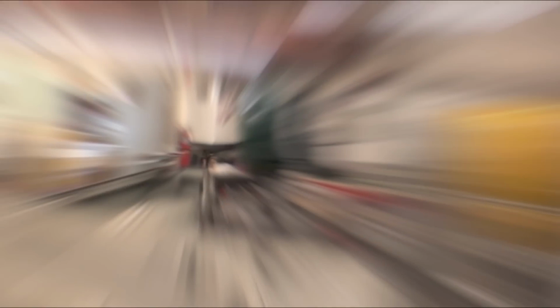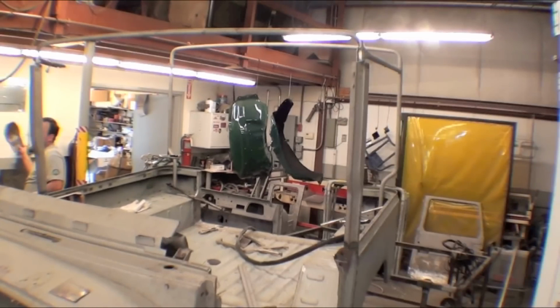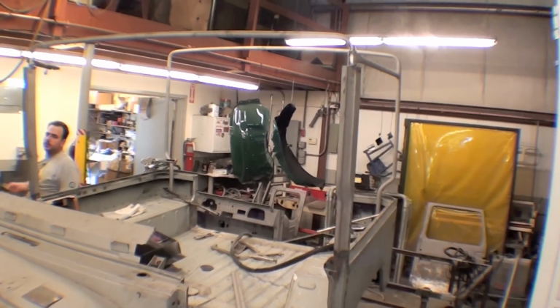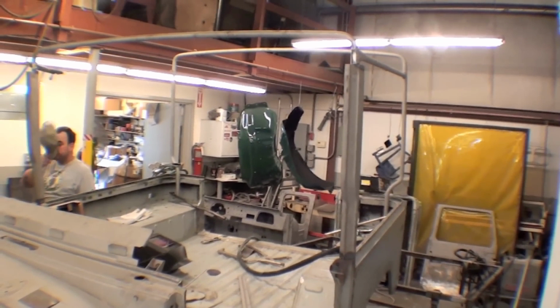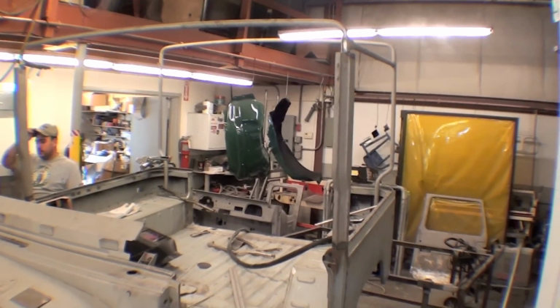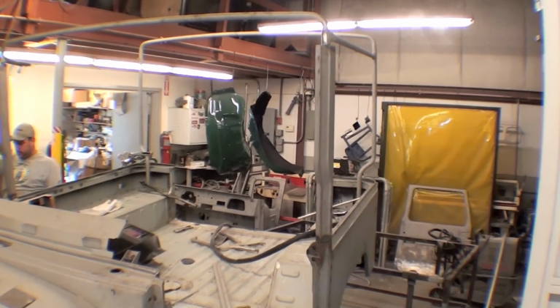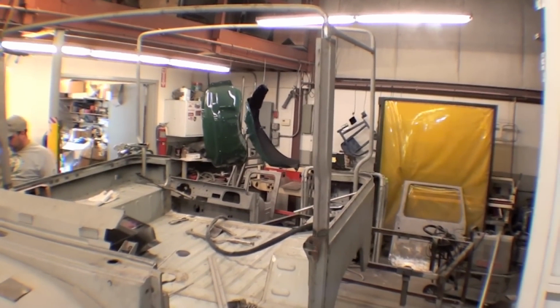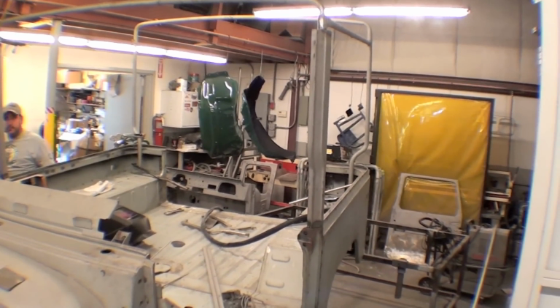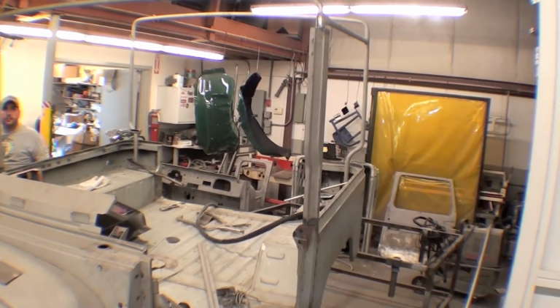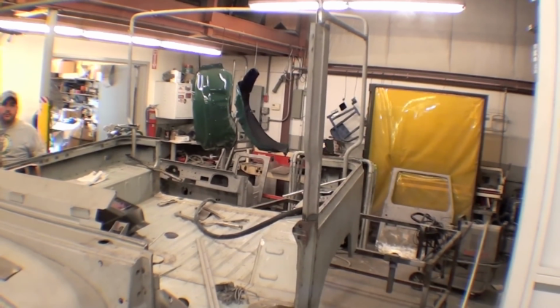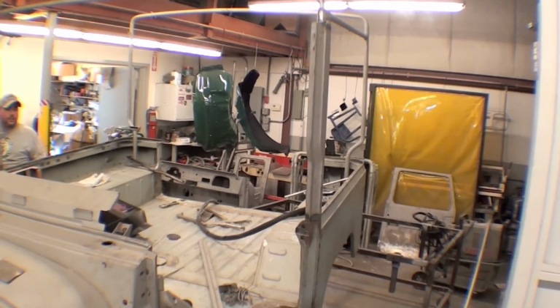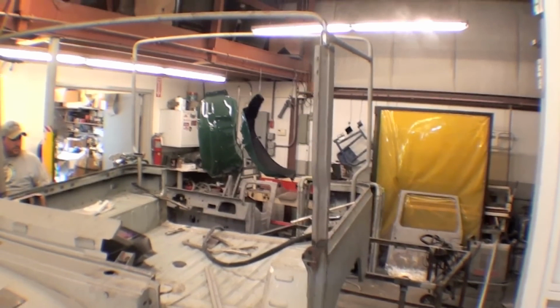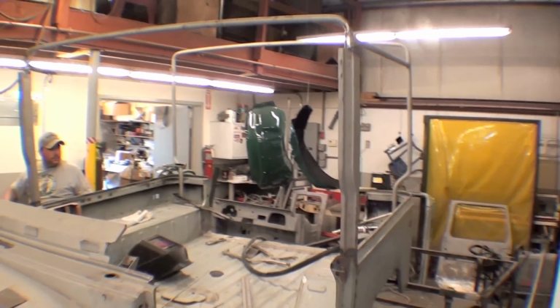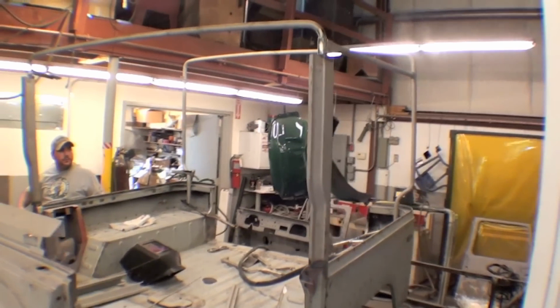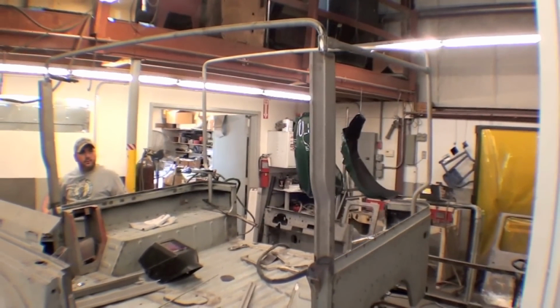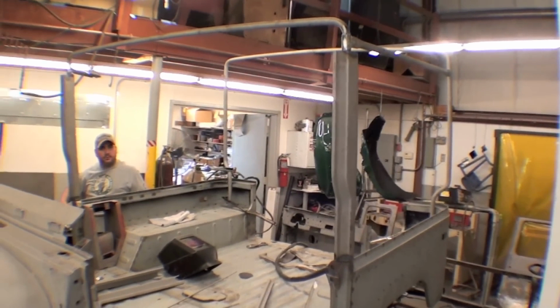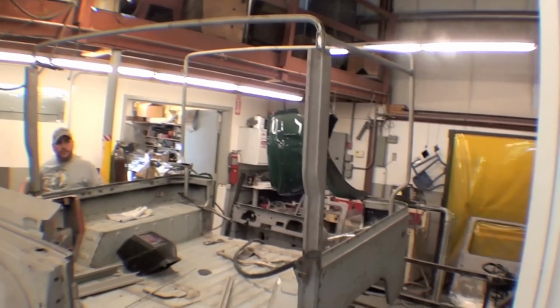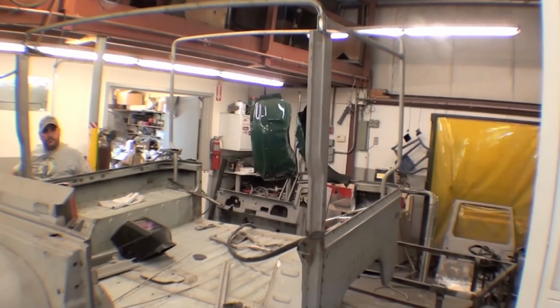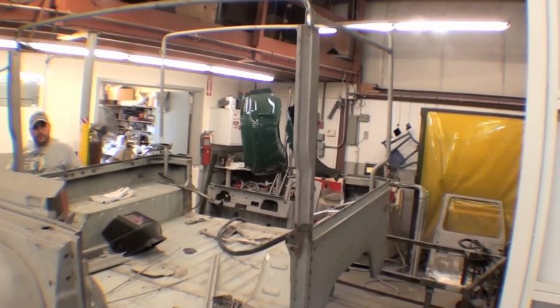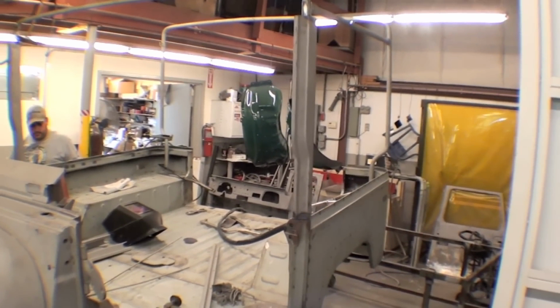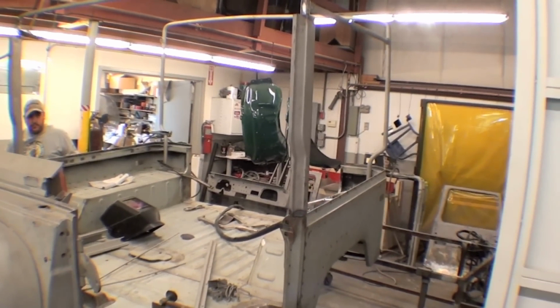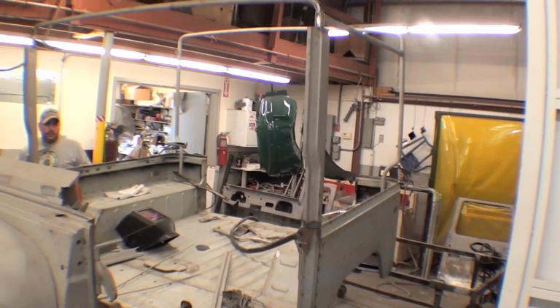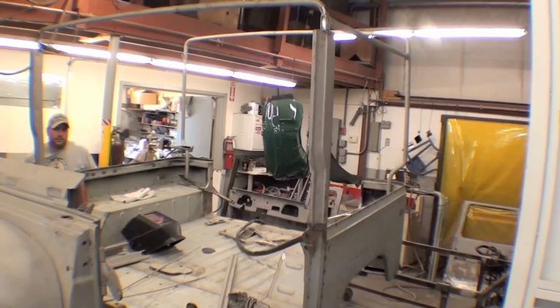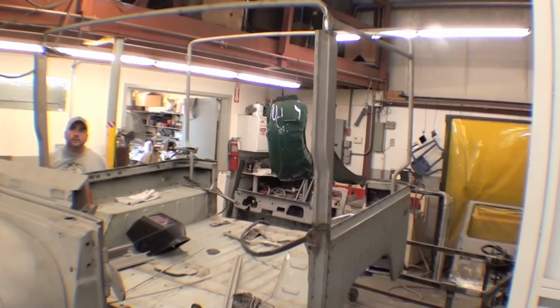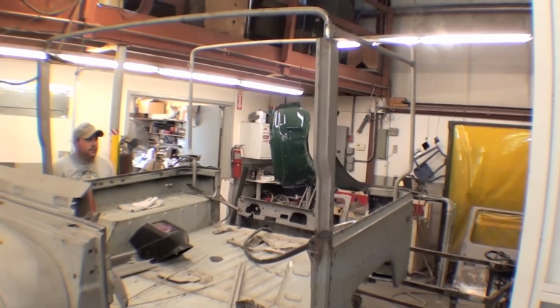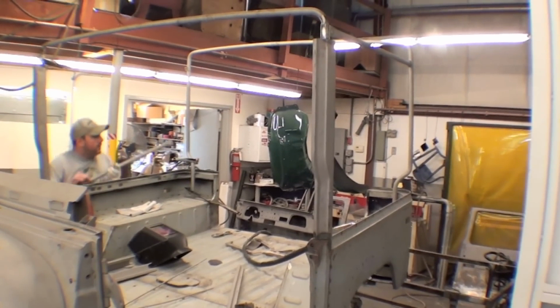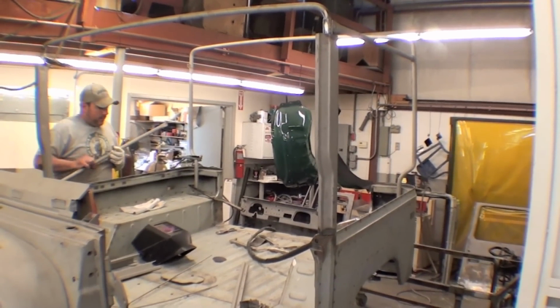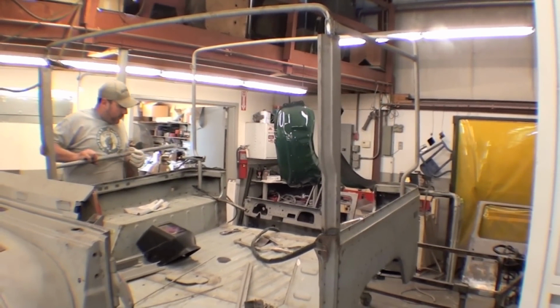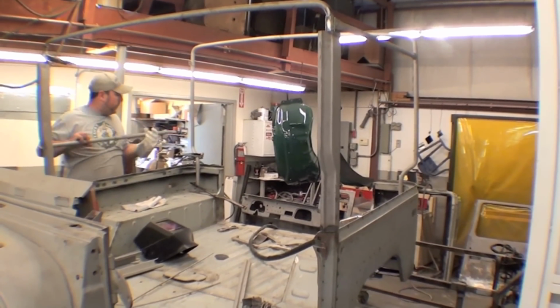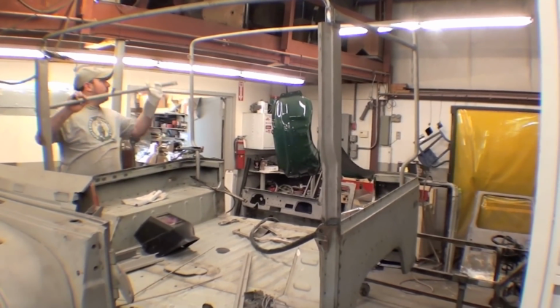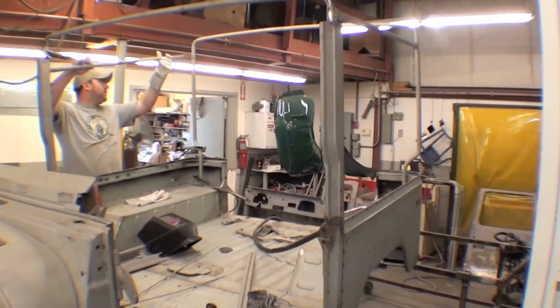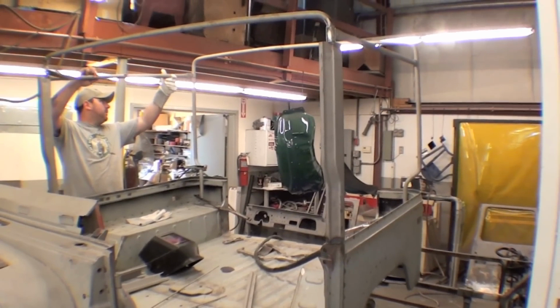We're doing a quick mock-up of the stock factory bows. These are factory bows. You don't often see these. As a matter of fact, we've only seen maybe two or three sets in our lifetime here at Cruiser Solutions, so they're hard to come by.